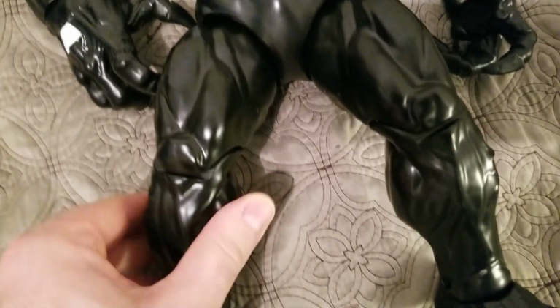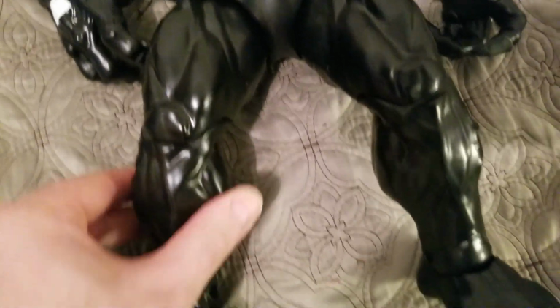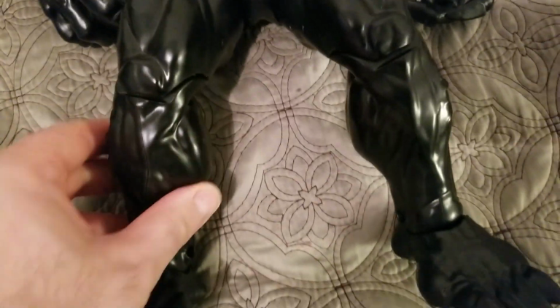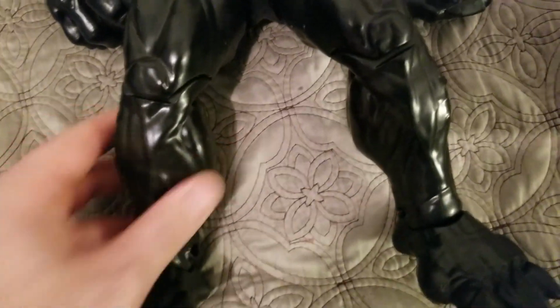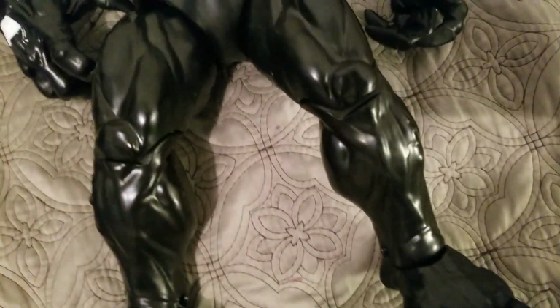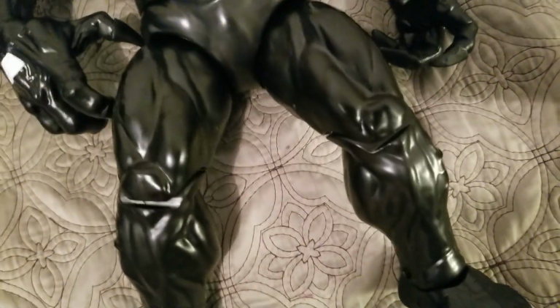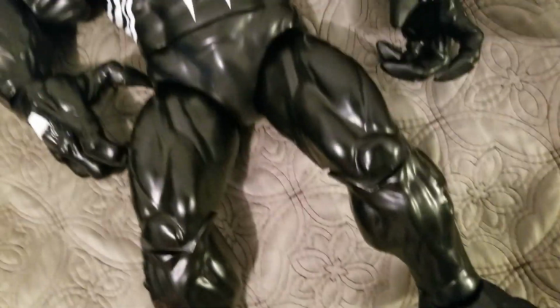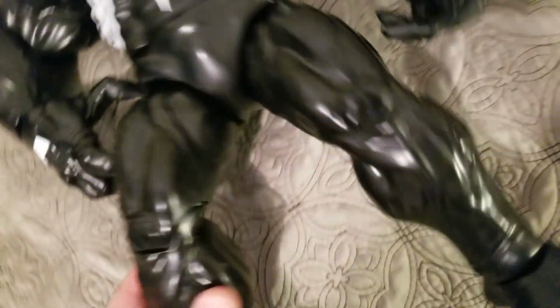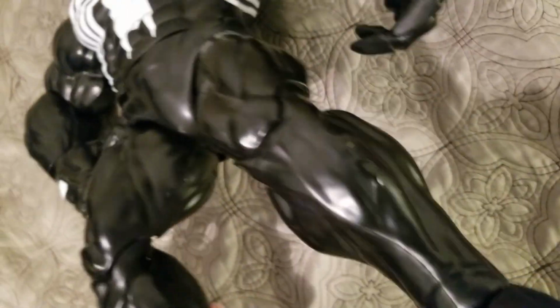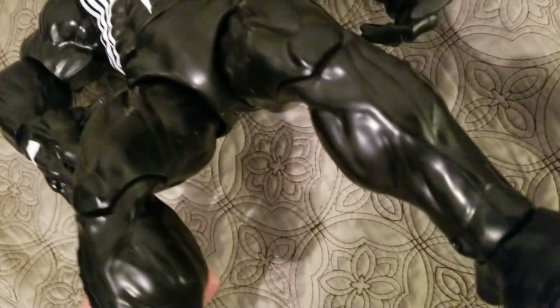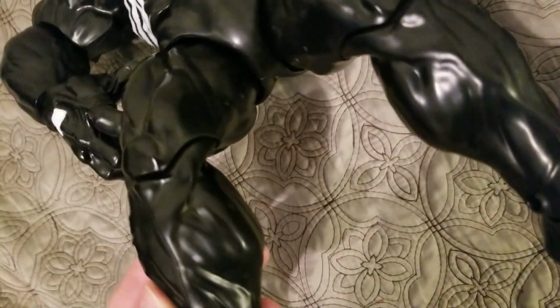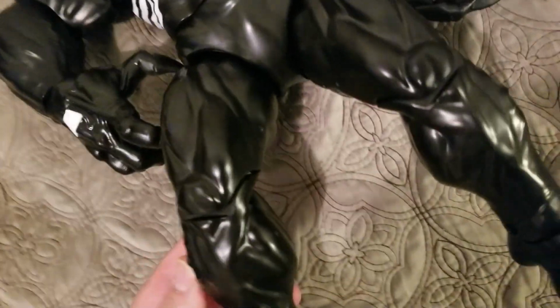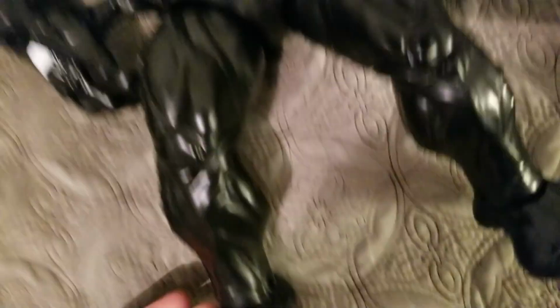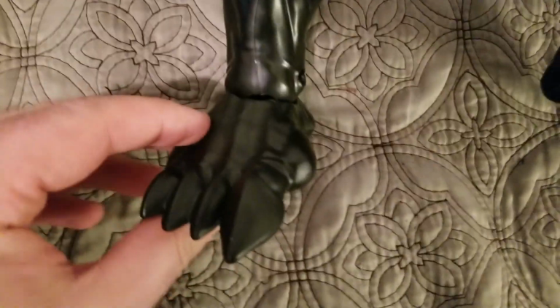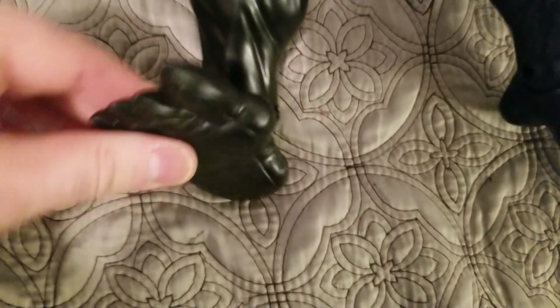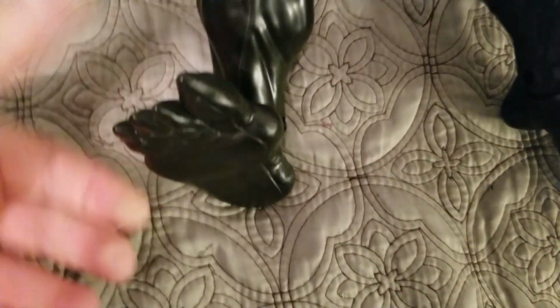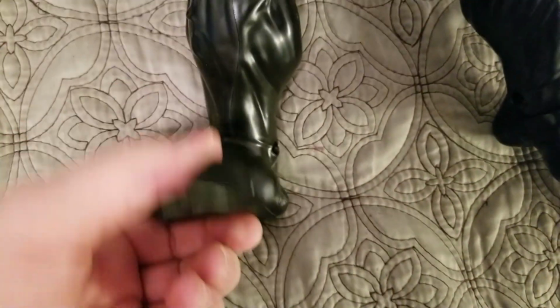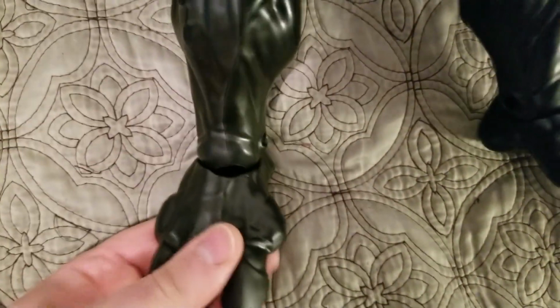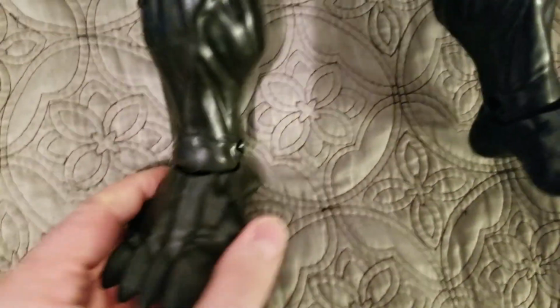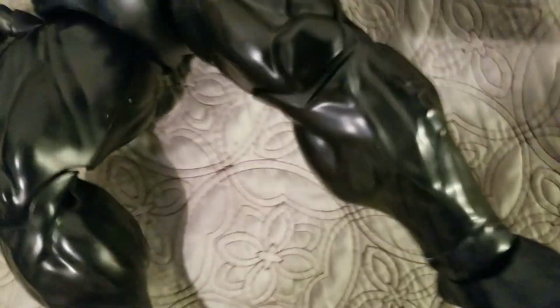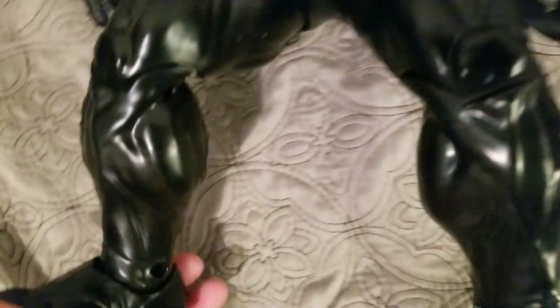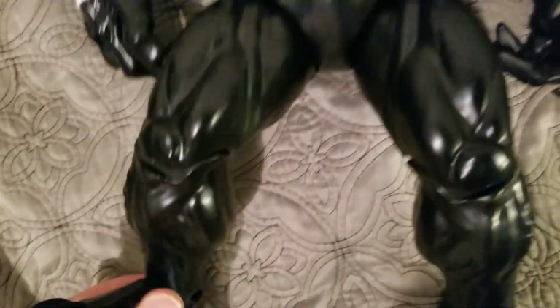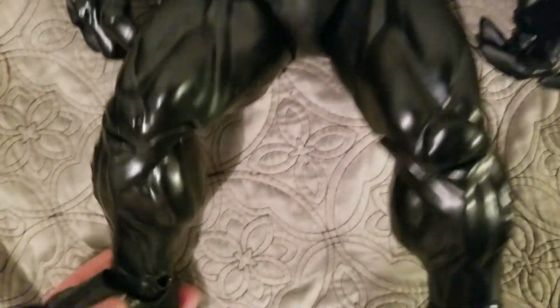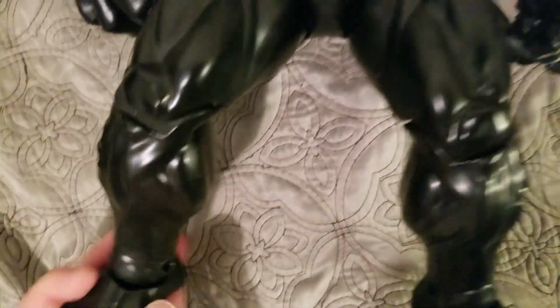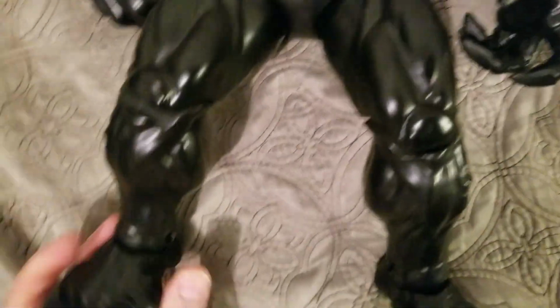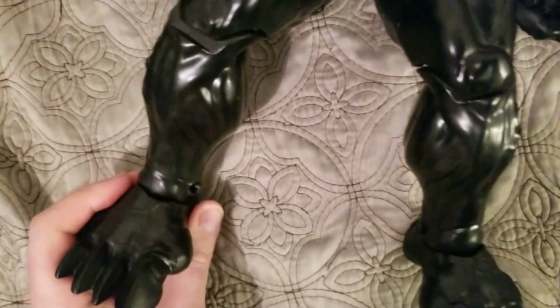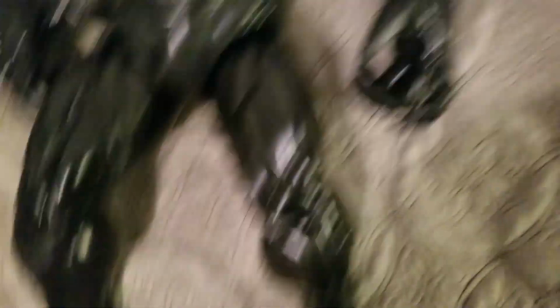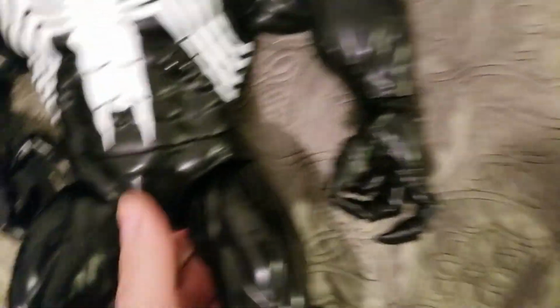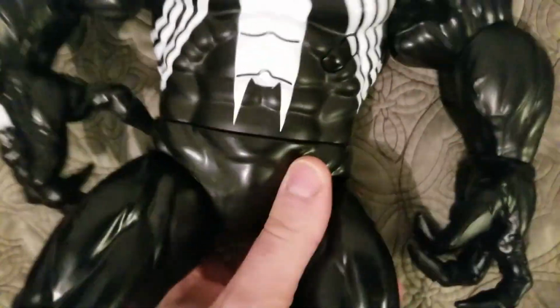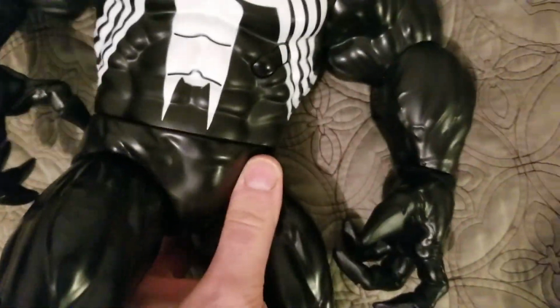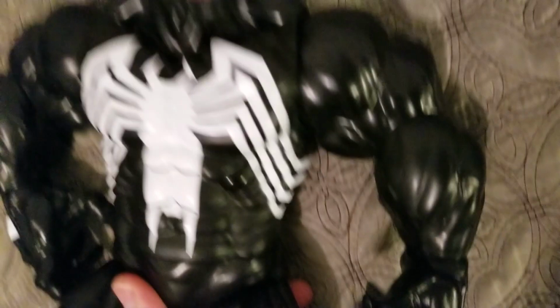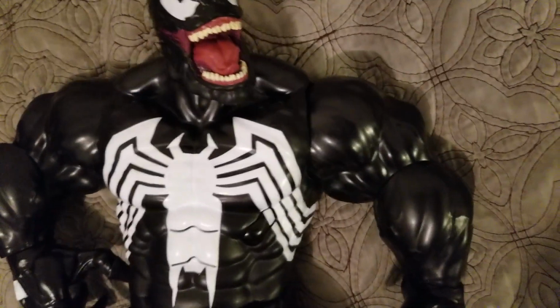It has a nice finish — it's not a high gloss, it's almost like a matte with a slight sheen to it. Nice flexibility in the ankles, up and down, with a slight rotation.